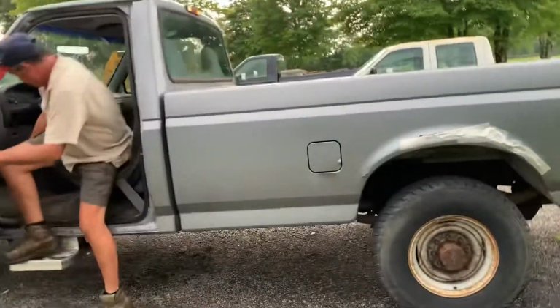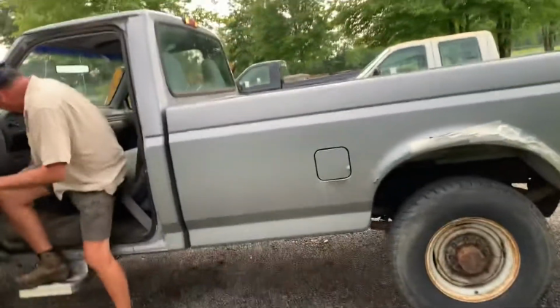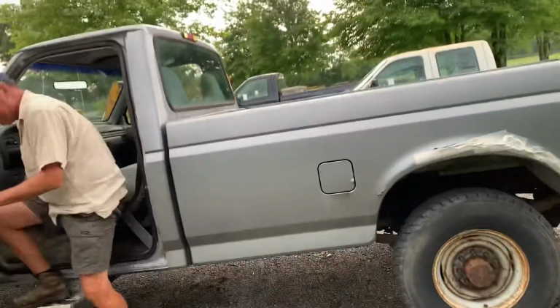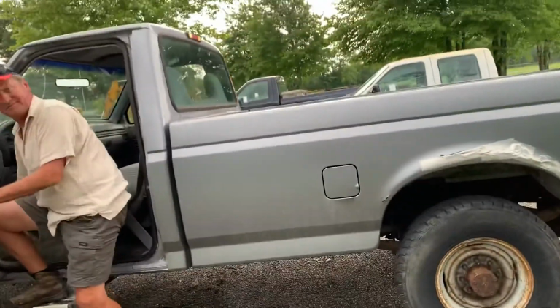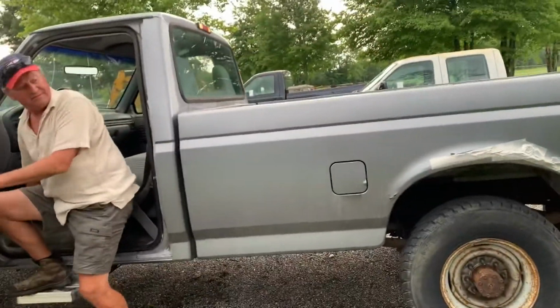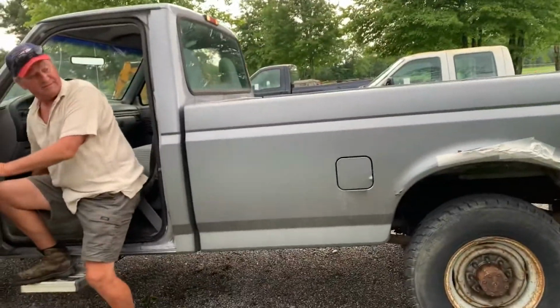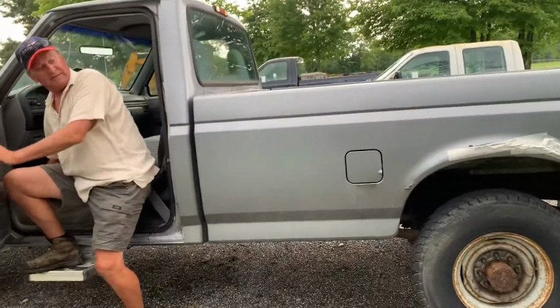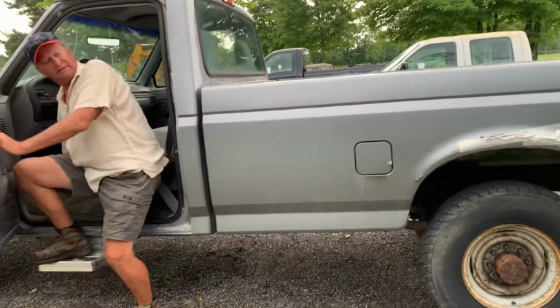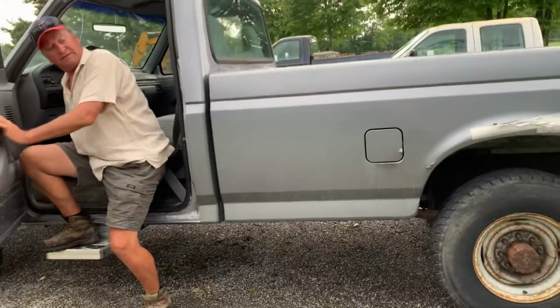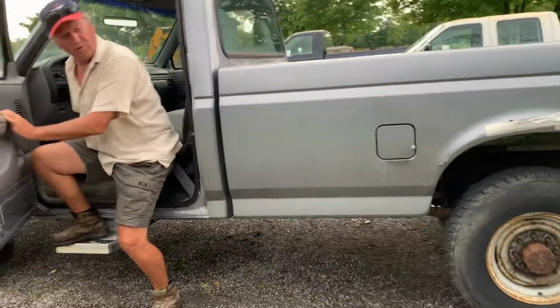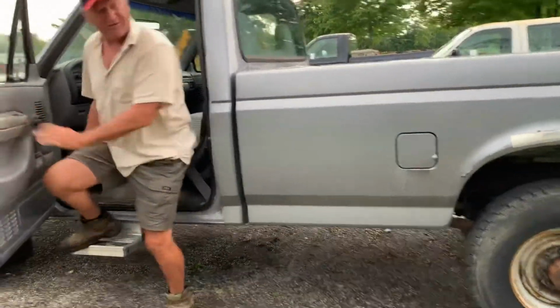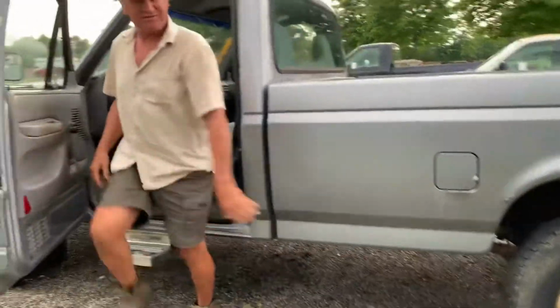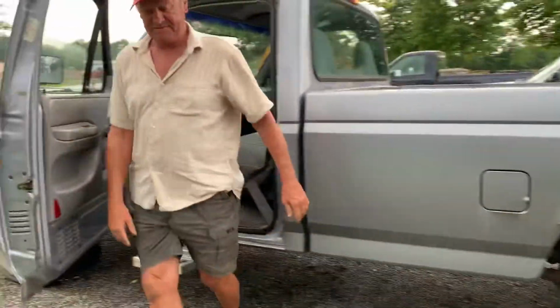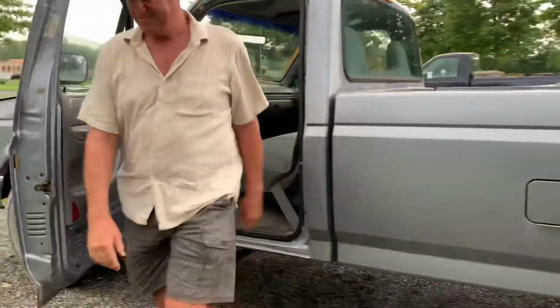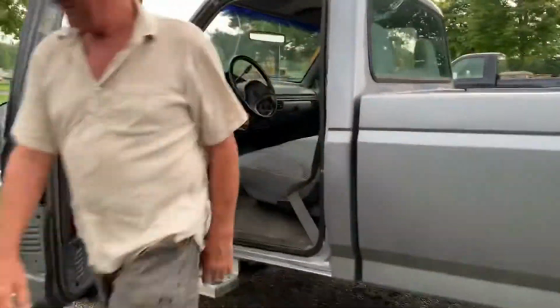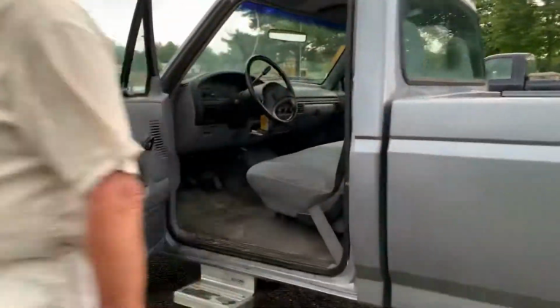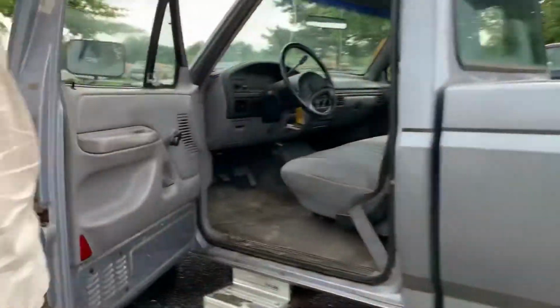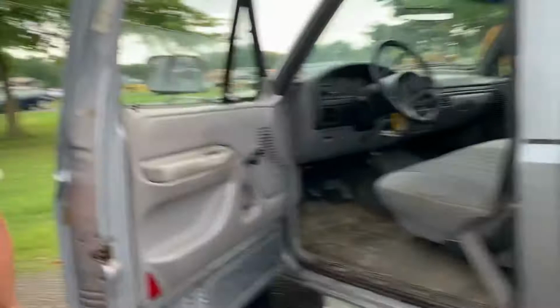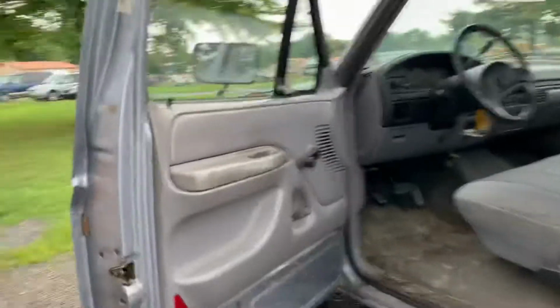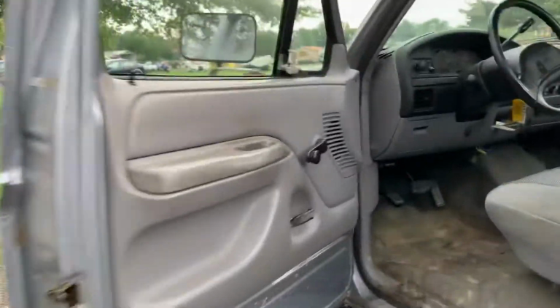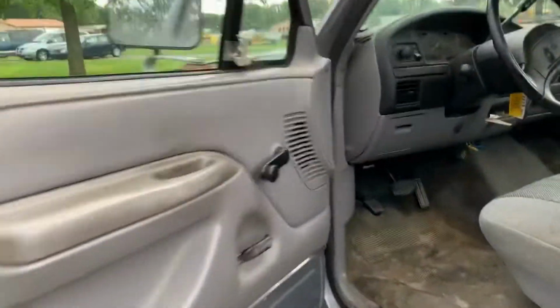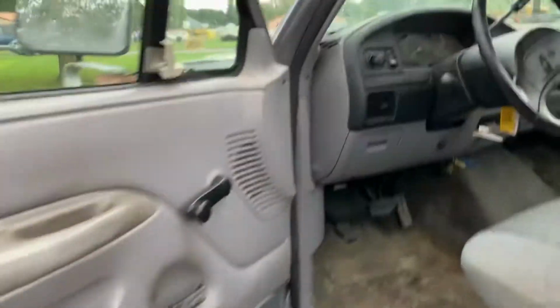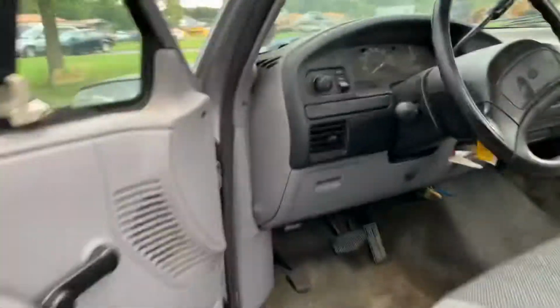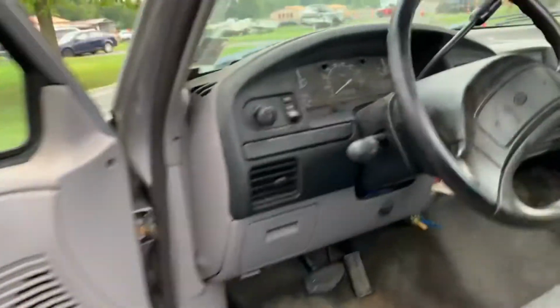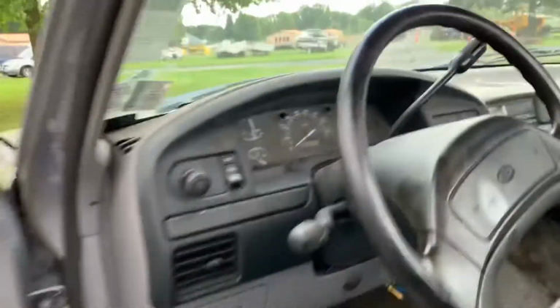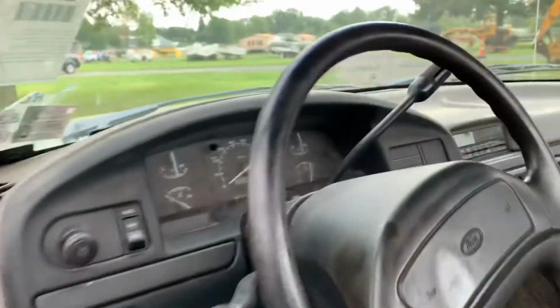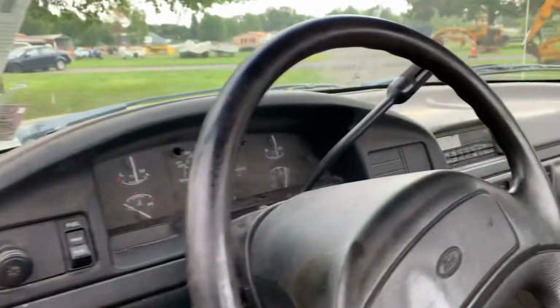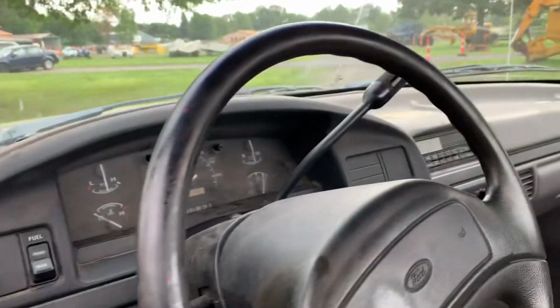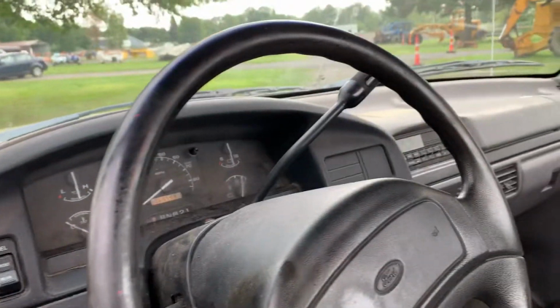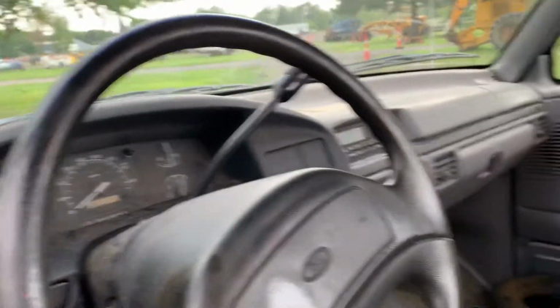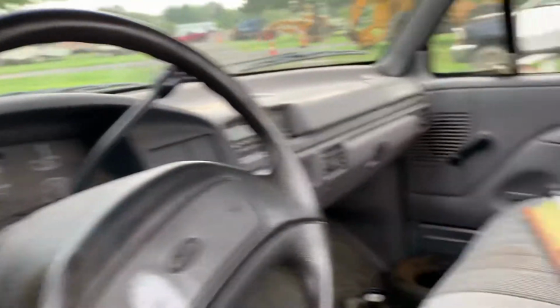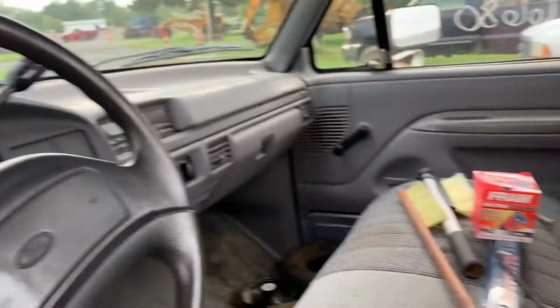Woop, there went a mouse. No mouse — mouse doesn't come with it anymore. We woke him up.